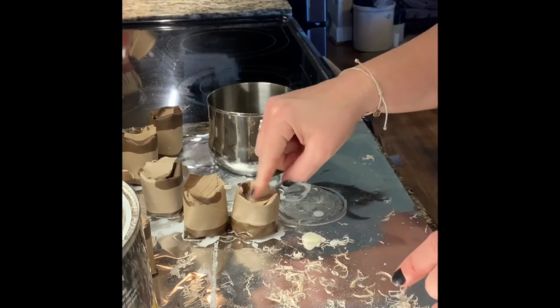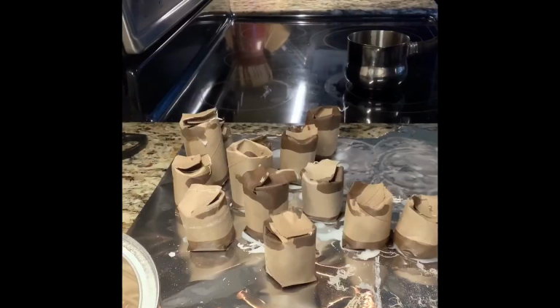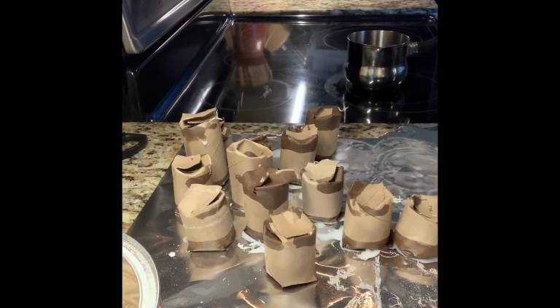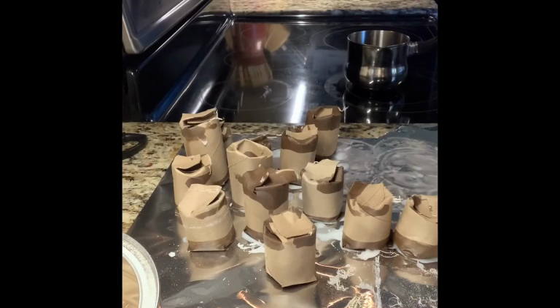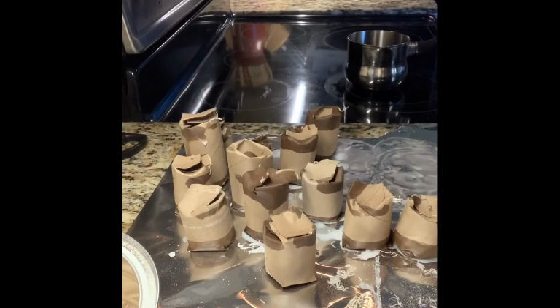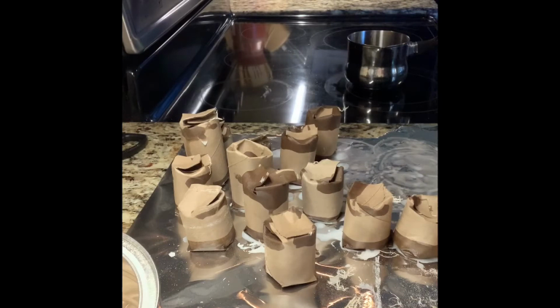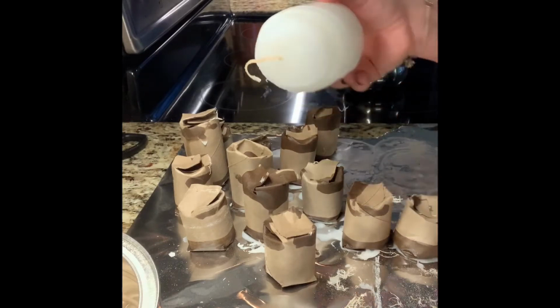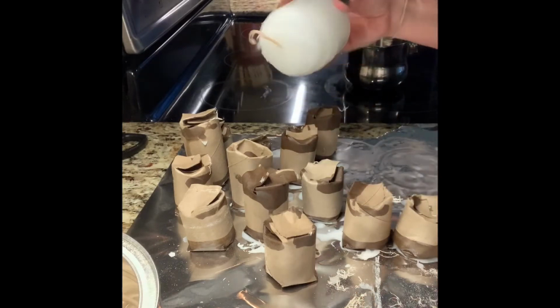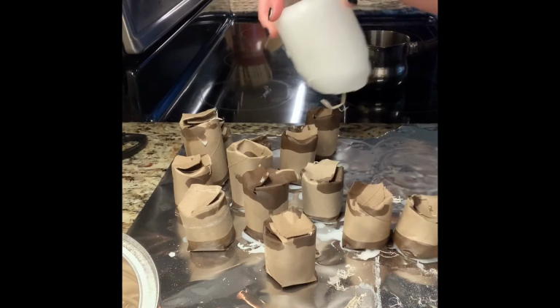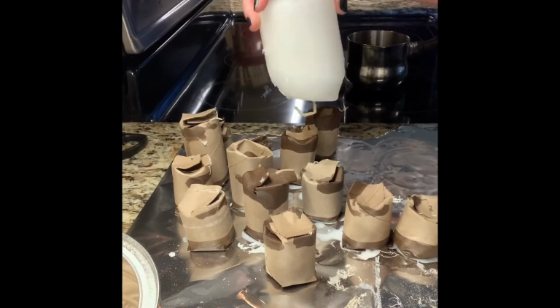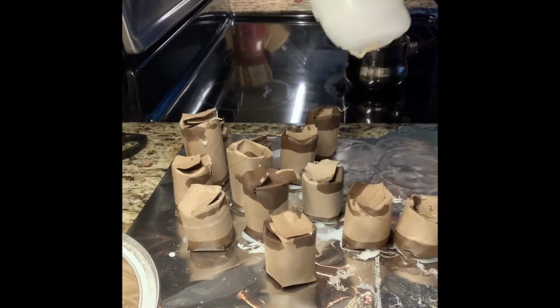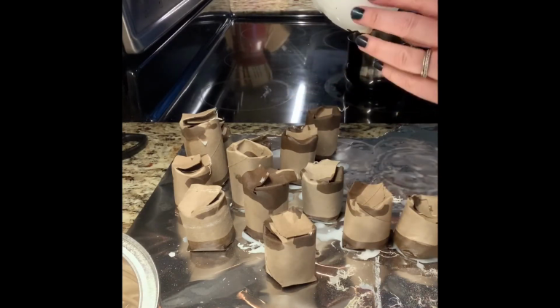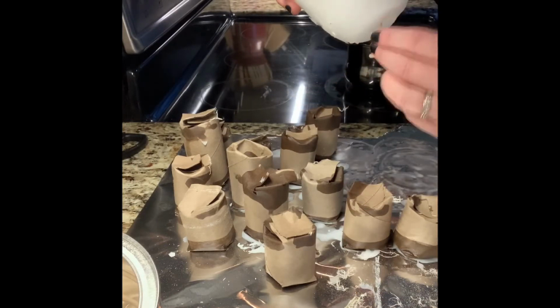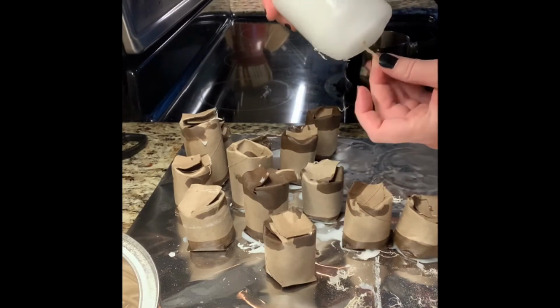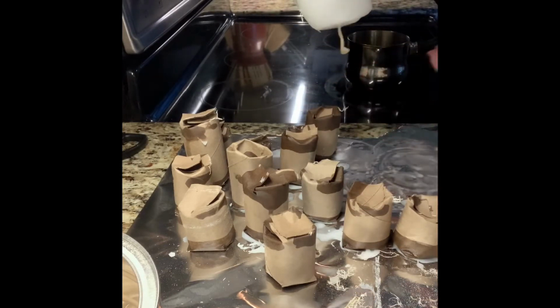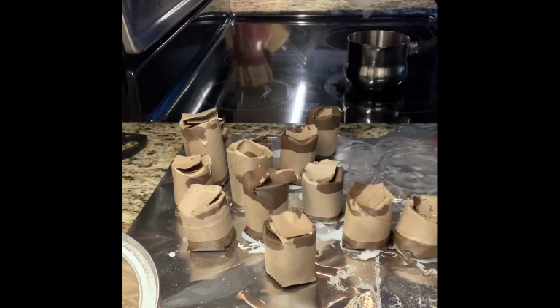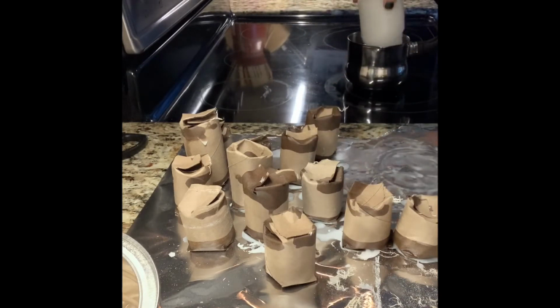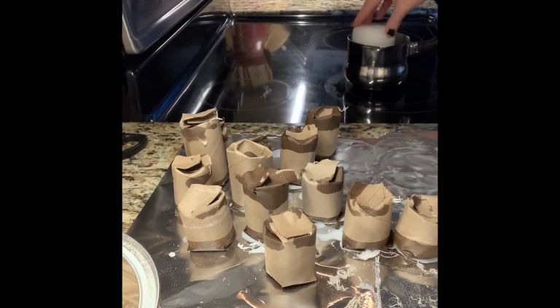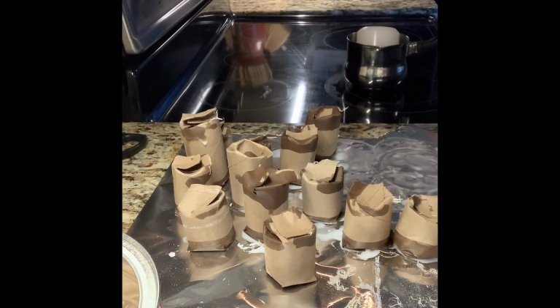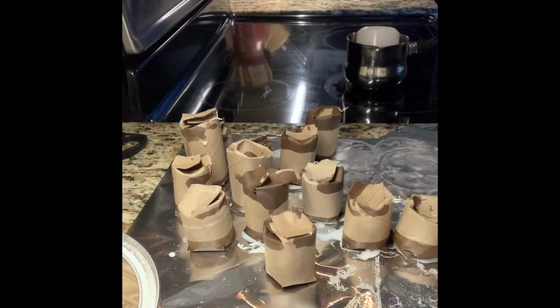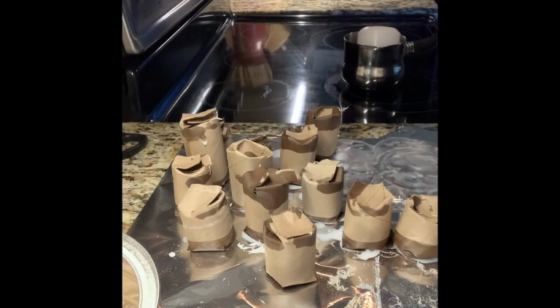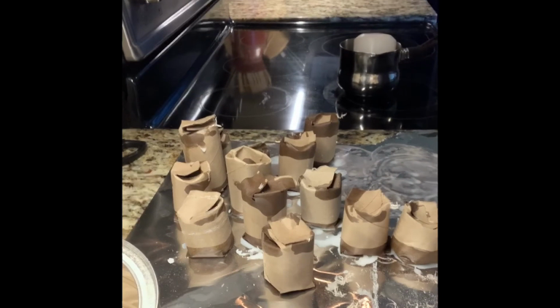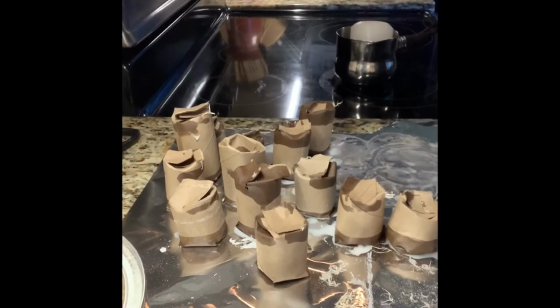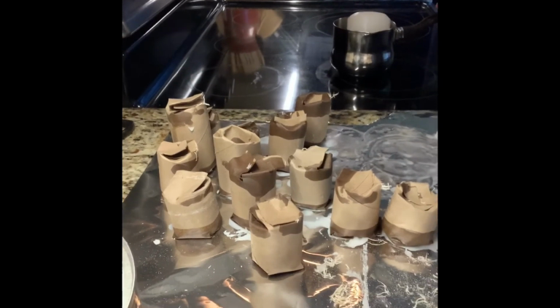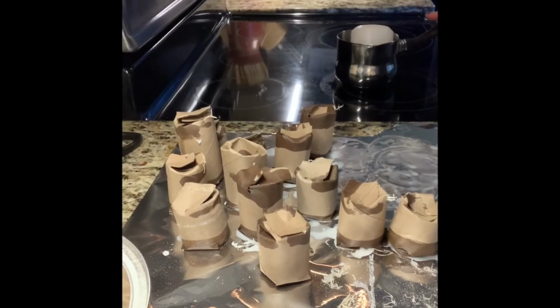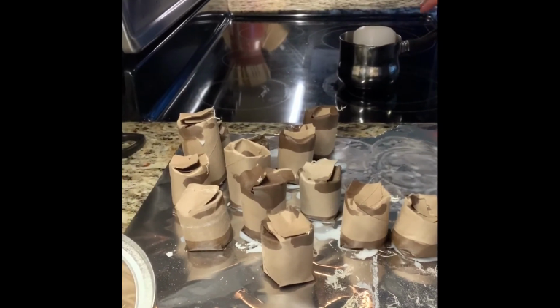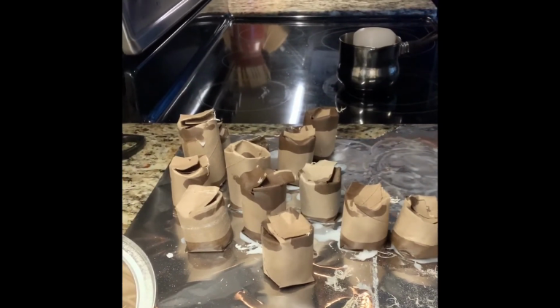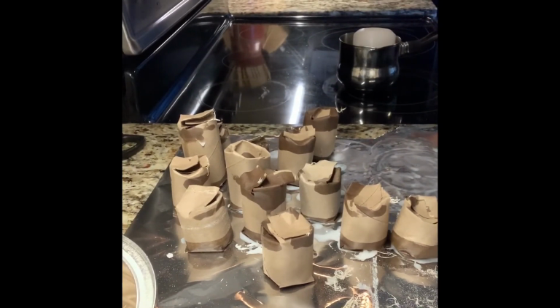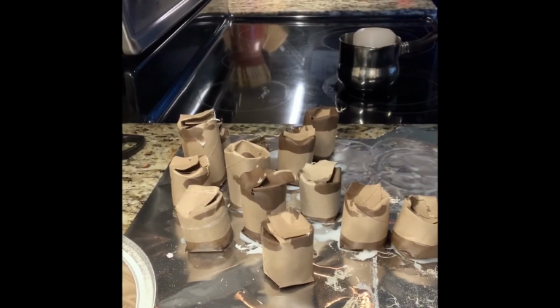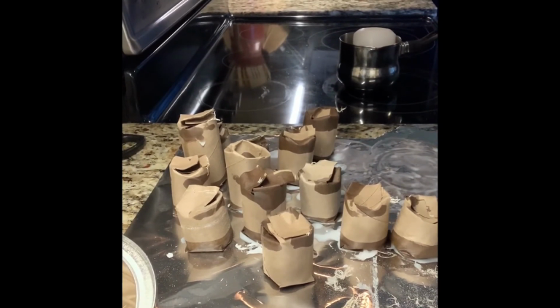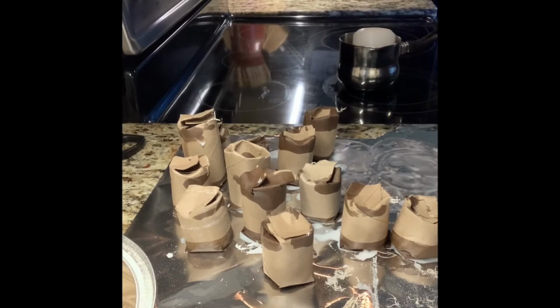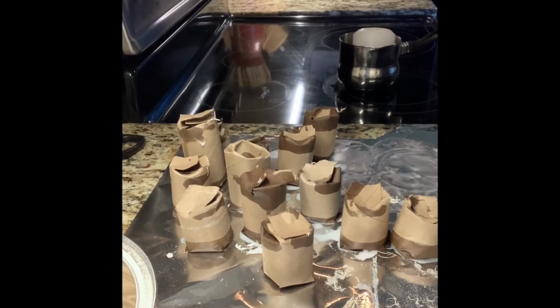For my wax, I literally just use an old candle. You can see it starting to come off on the bottom. I'll just stick it into my pot, leave it on the burner to warm, pull it back out, and use it.